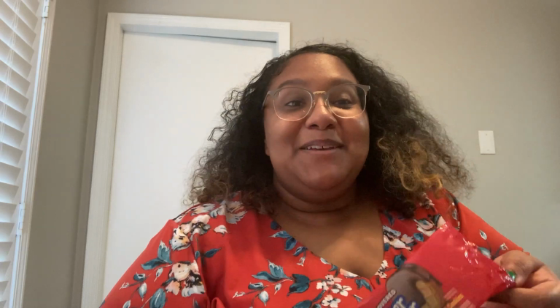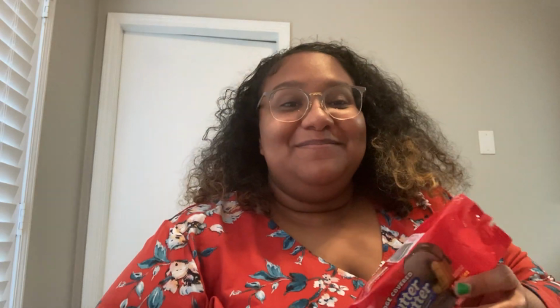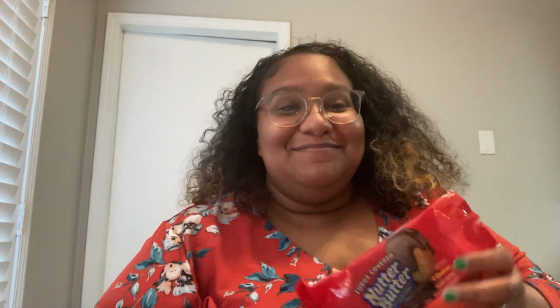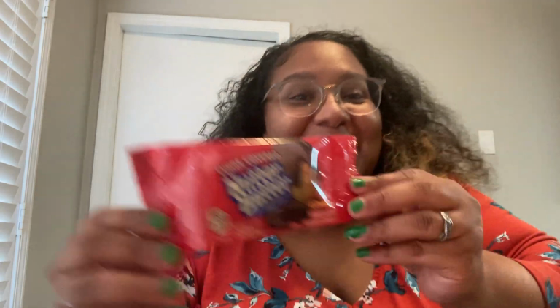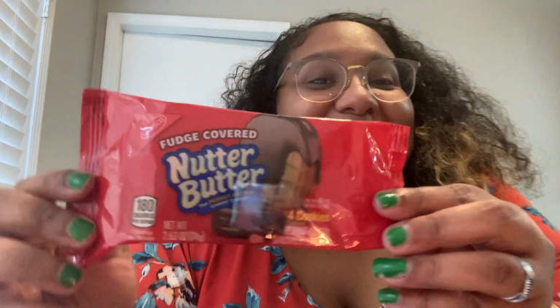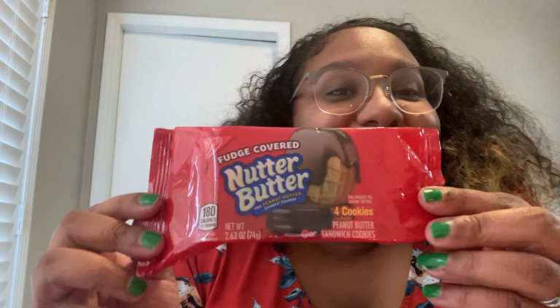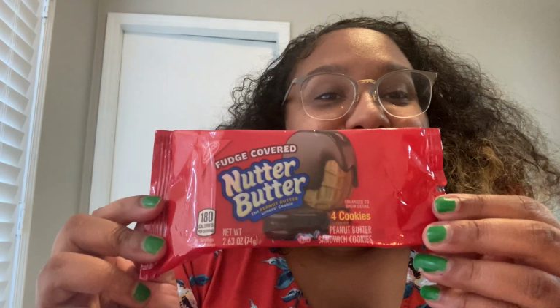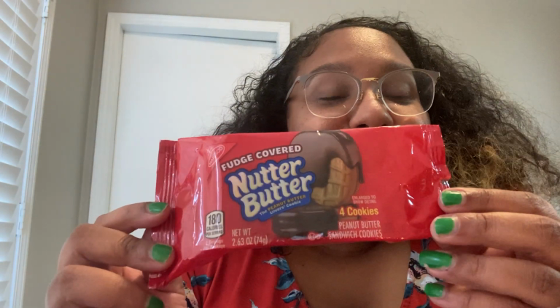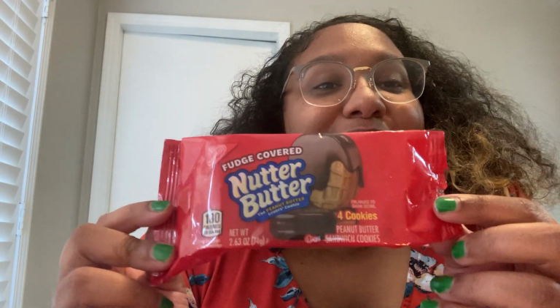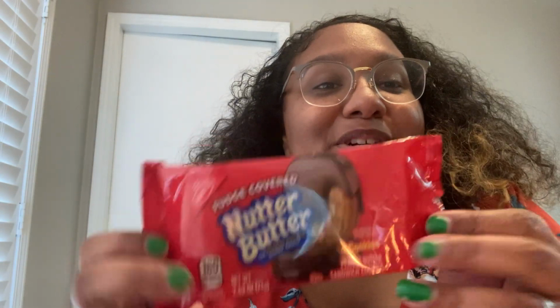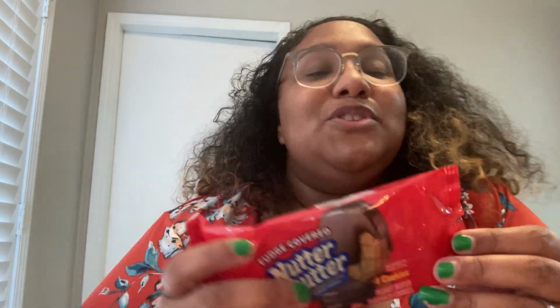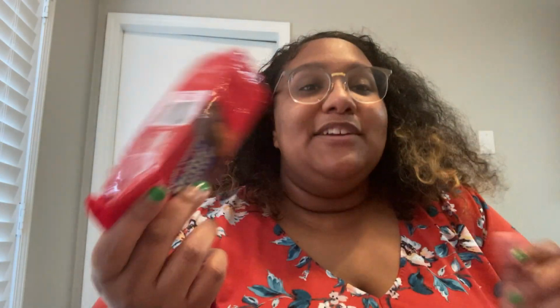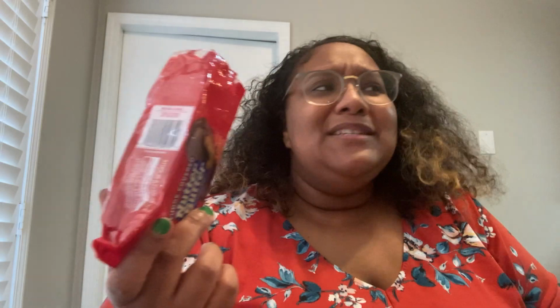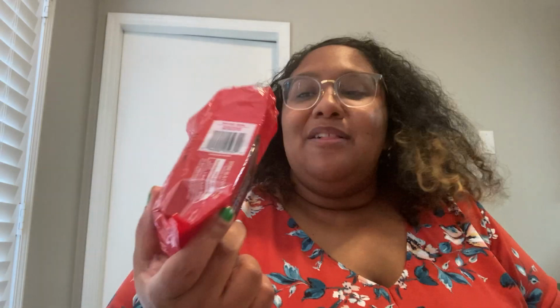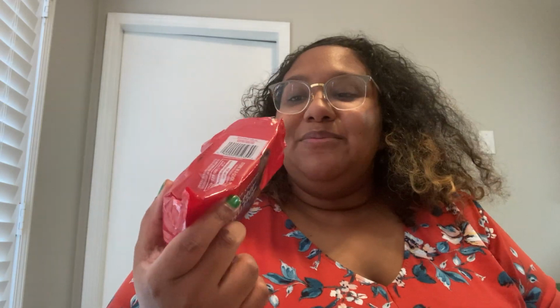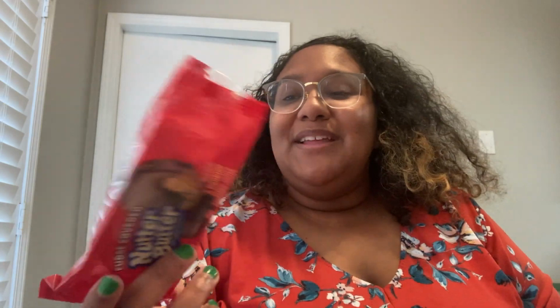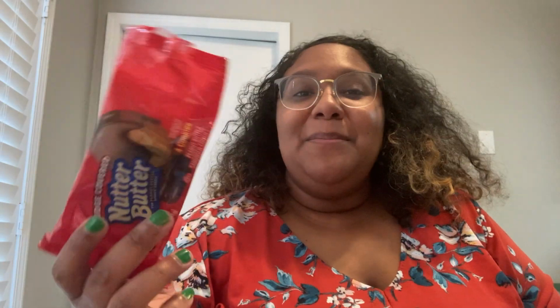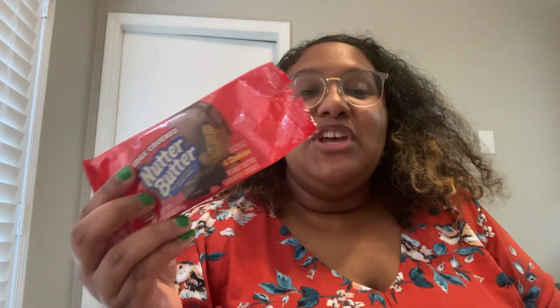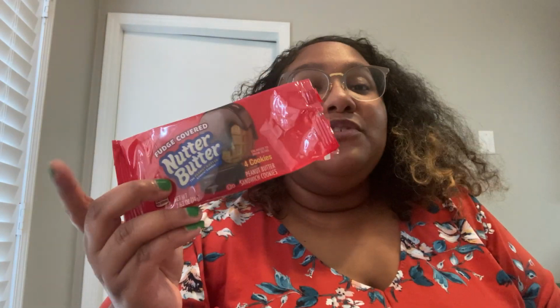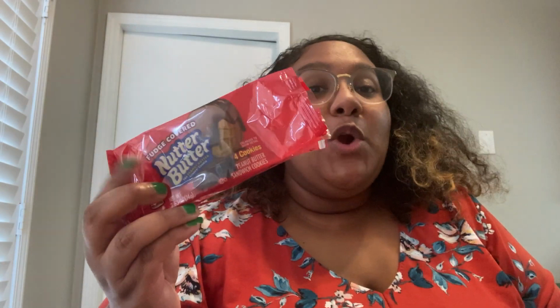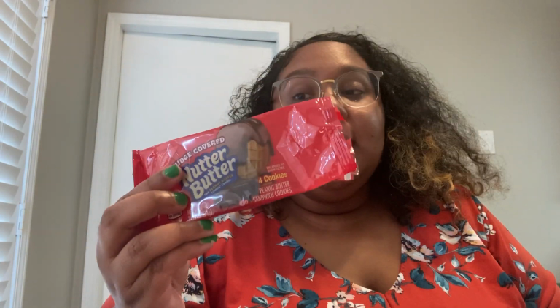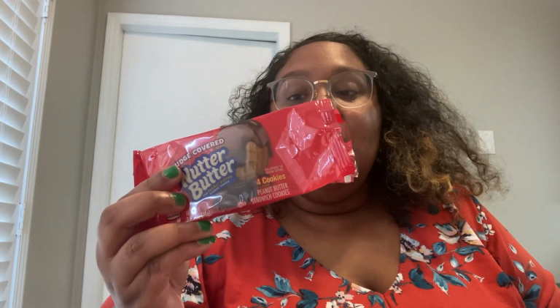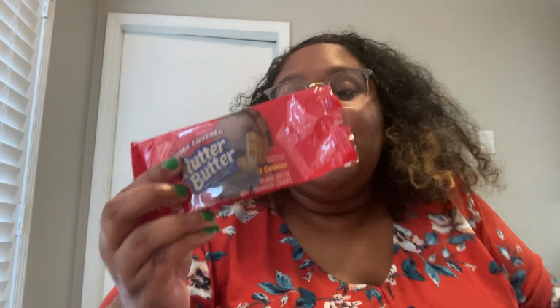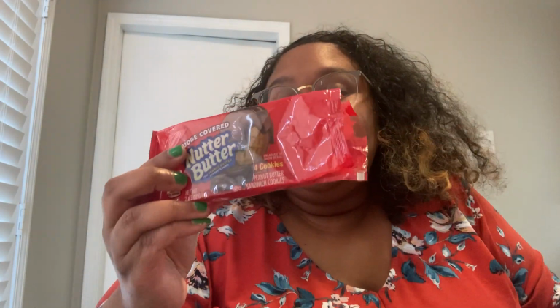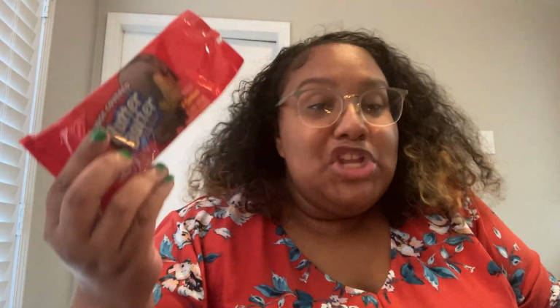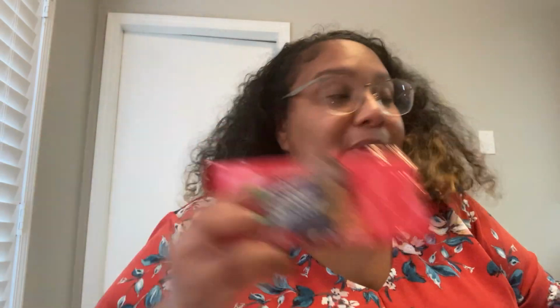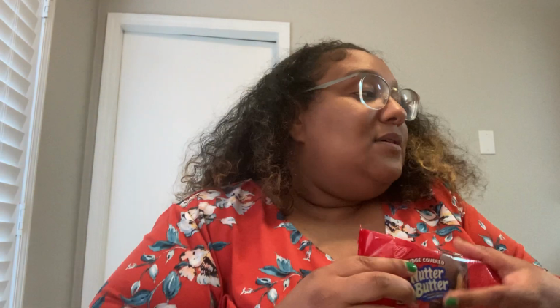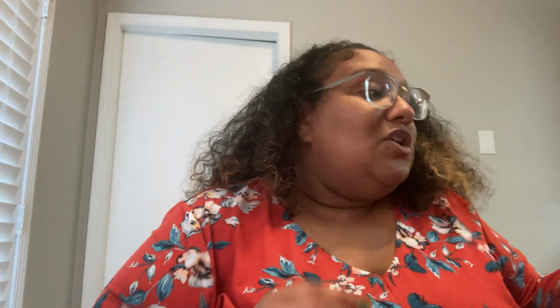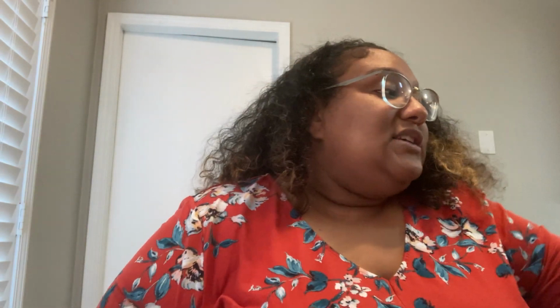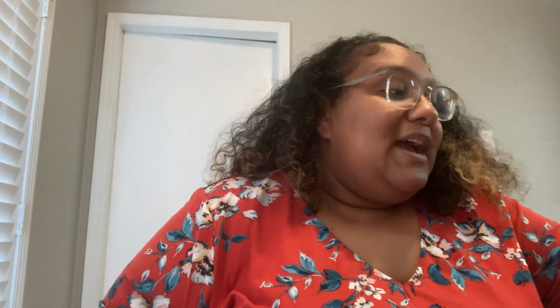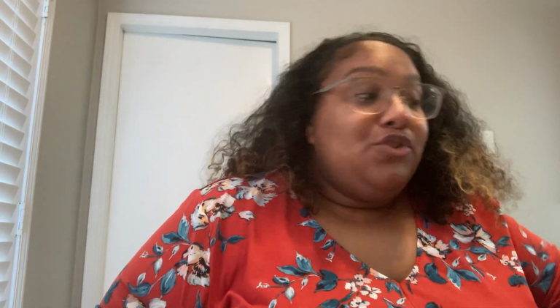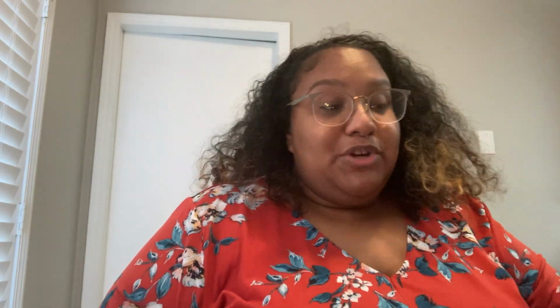My husband said, 'Hey, these are fudge covered Nutter Butters.' I'm so glad I tried these from Dollar Tree because I really don't like them that much. There are only four in here, versus a large container at the grocery store.